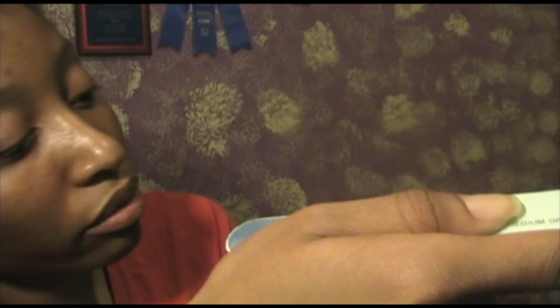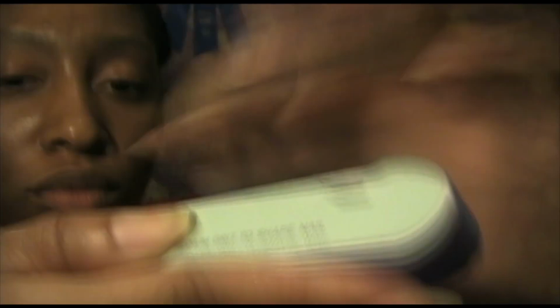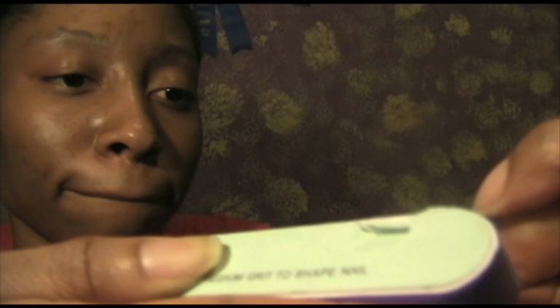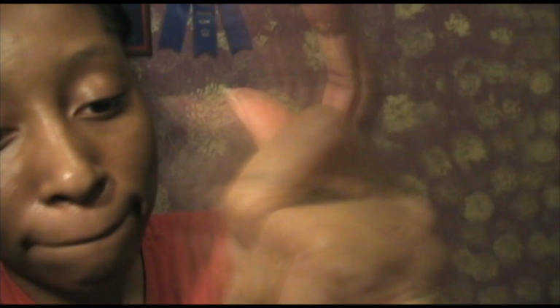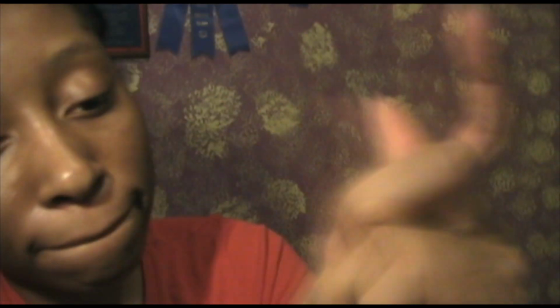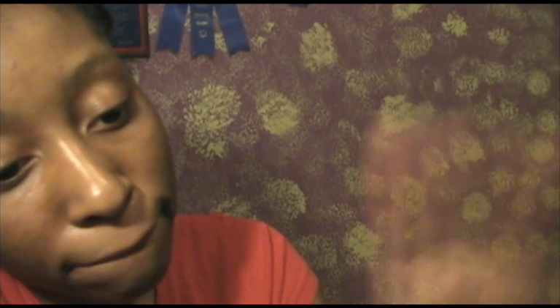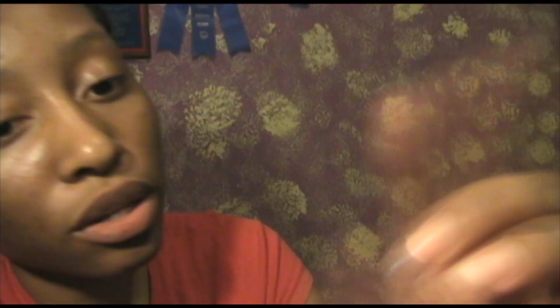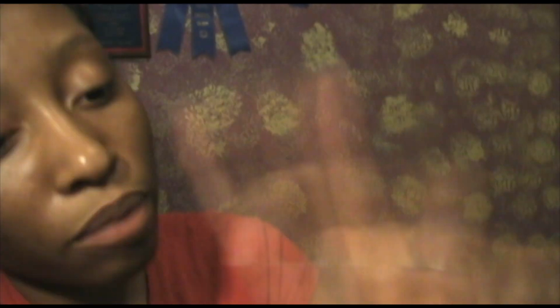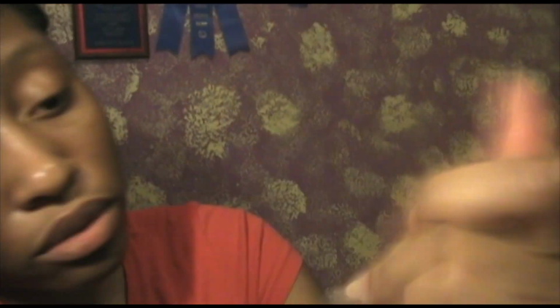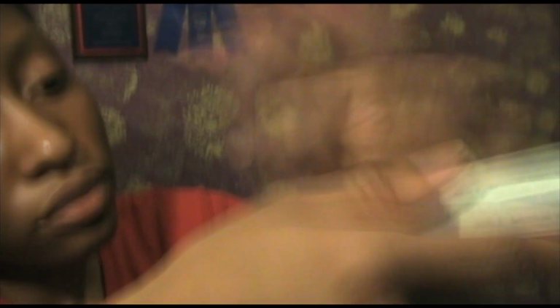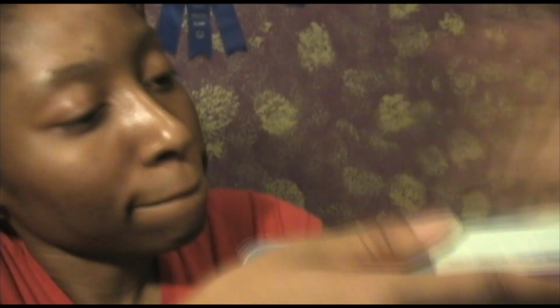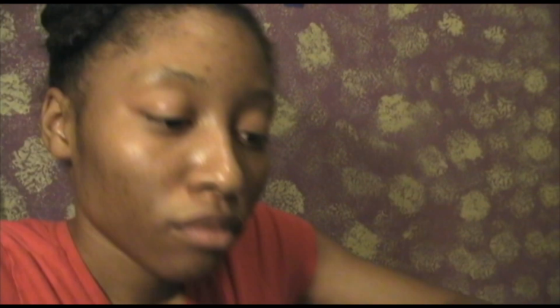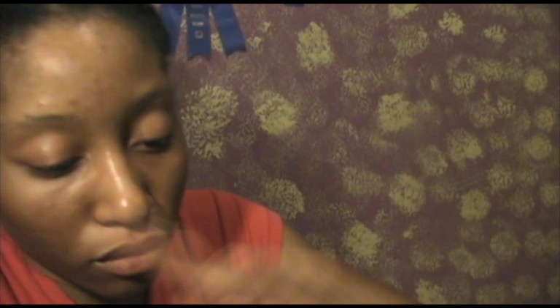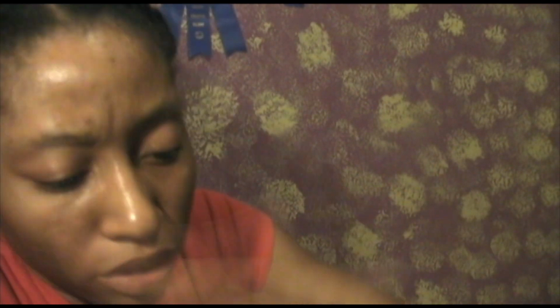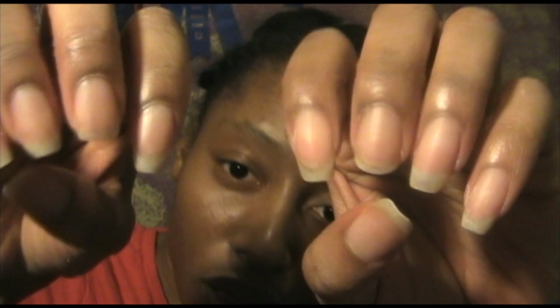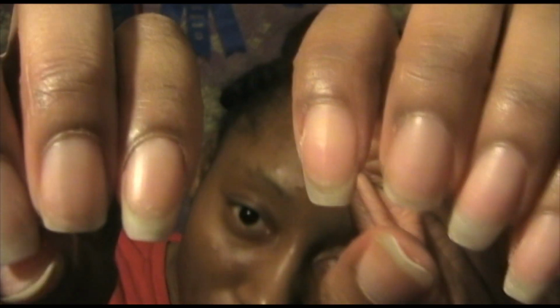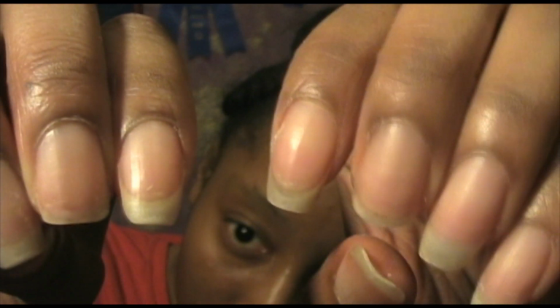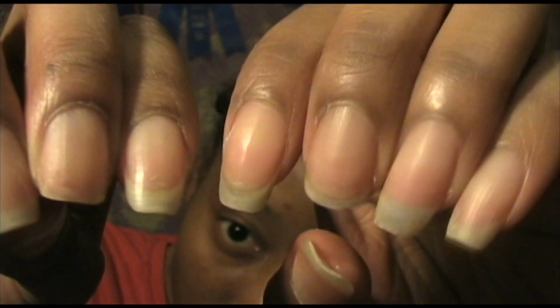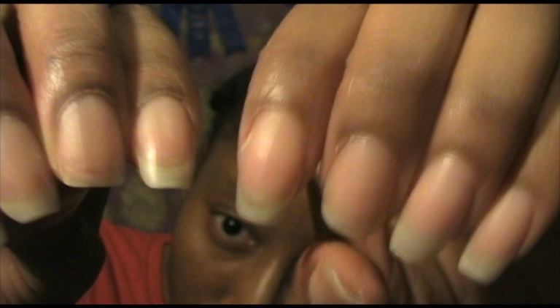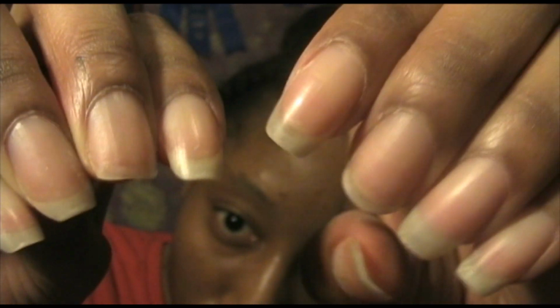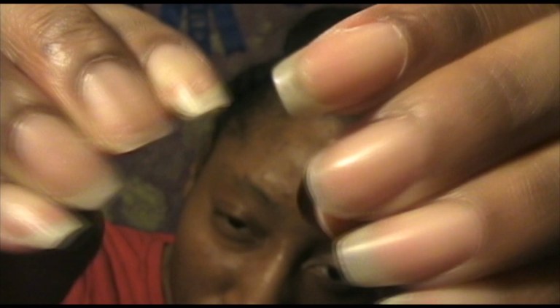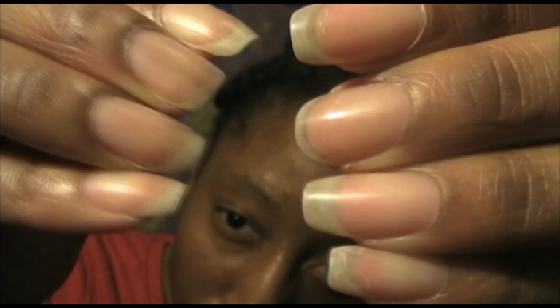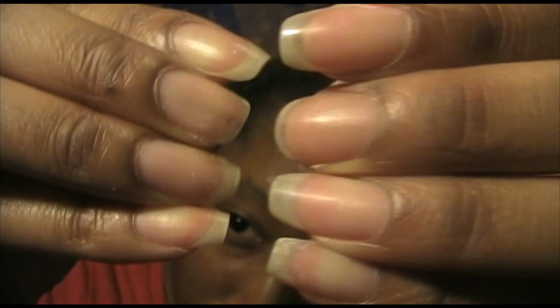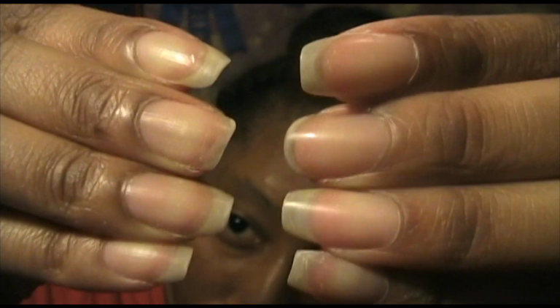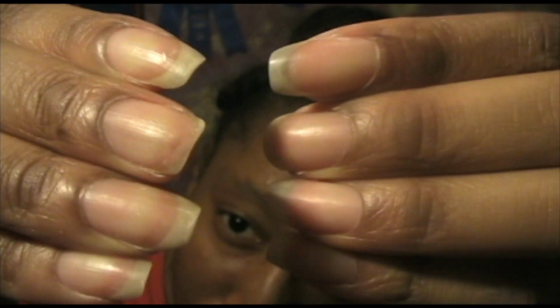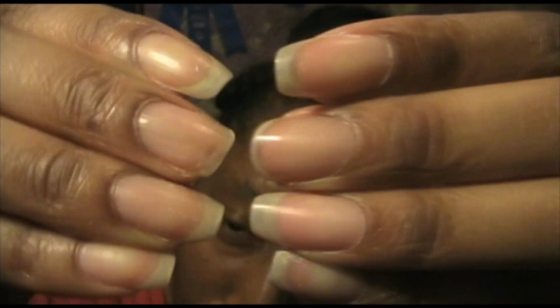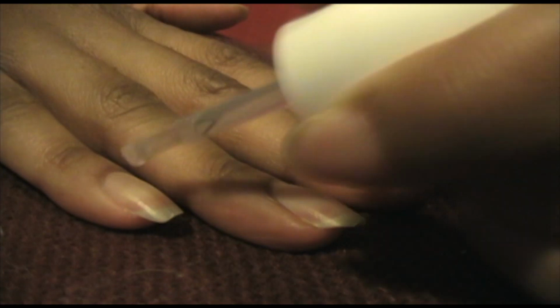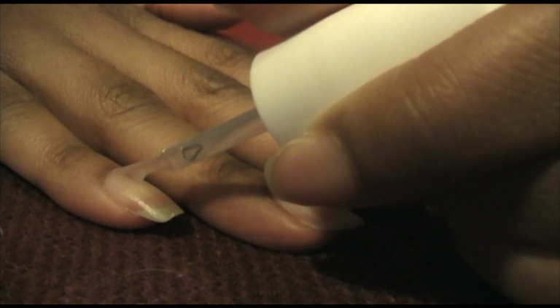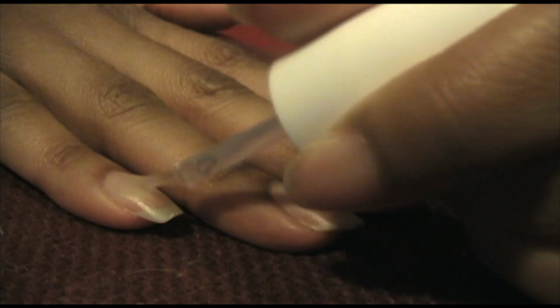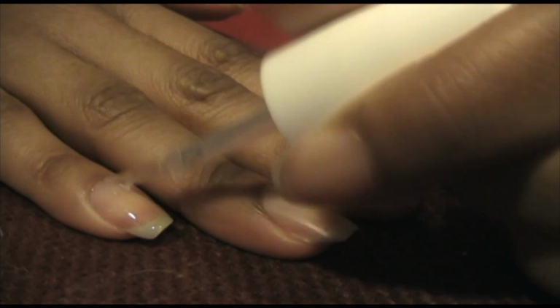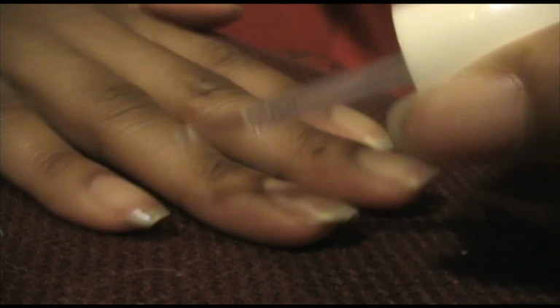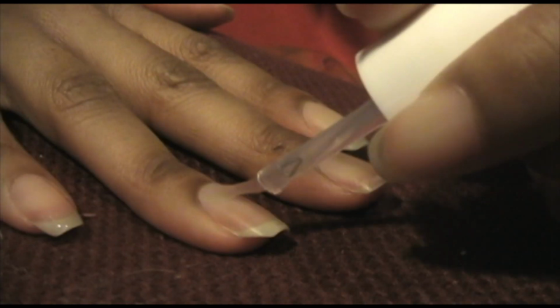I've done all my nails now — cleaned them up, no chipping, no flaking, shaped the way I want. Now I'm going to put on my base coat.